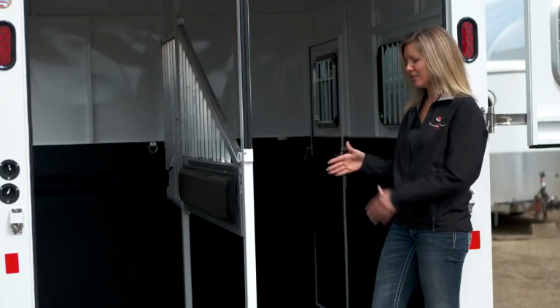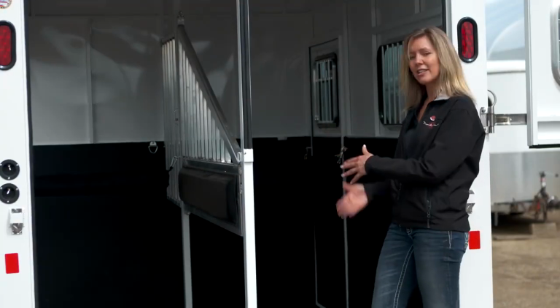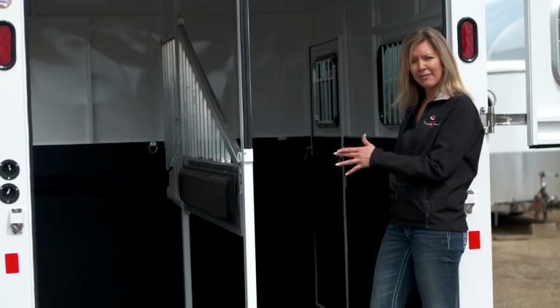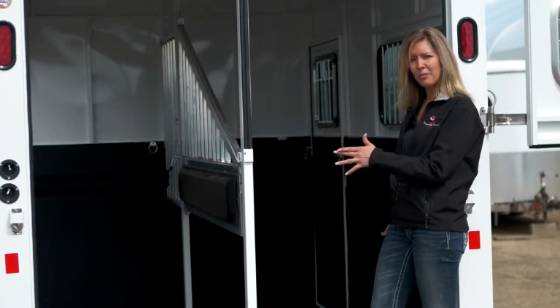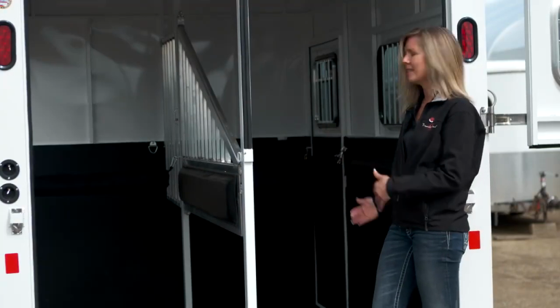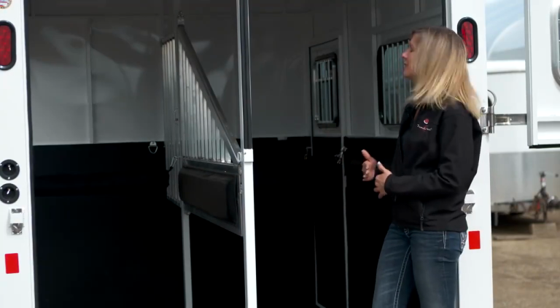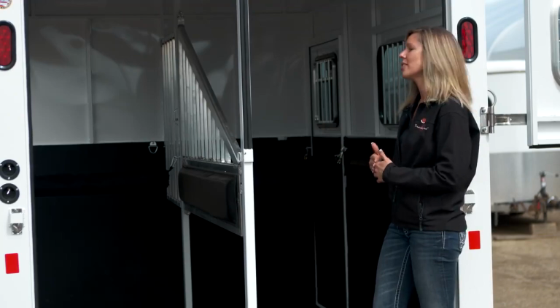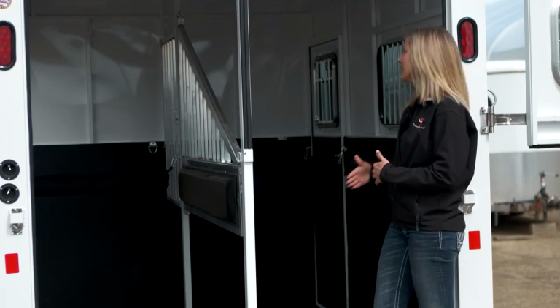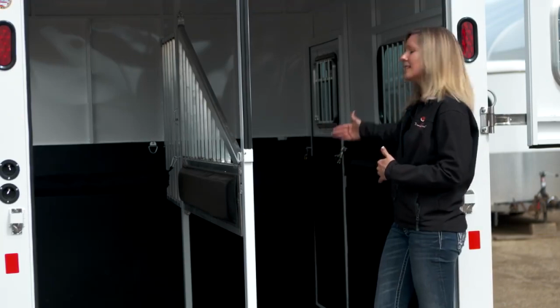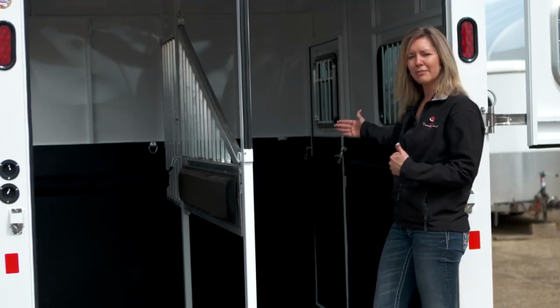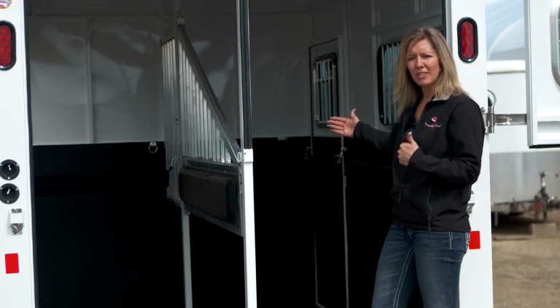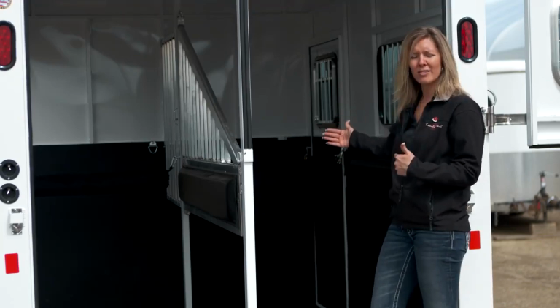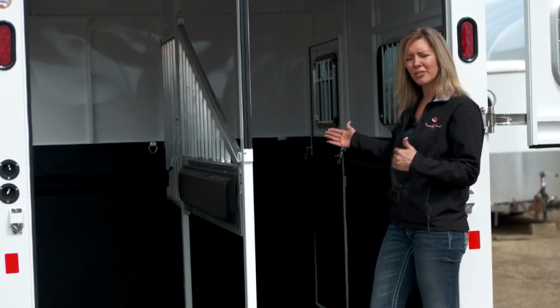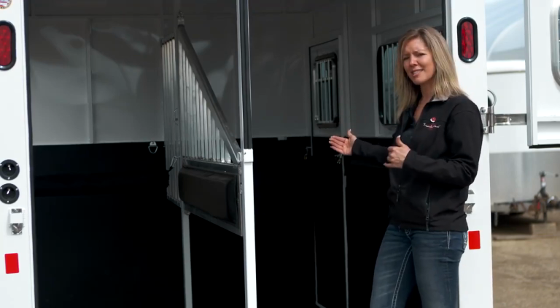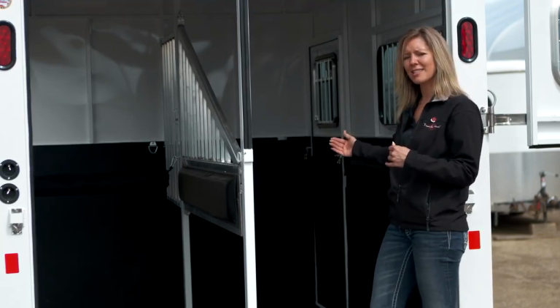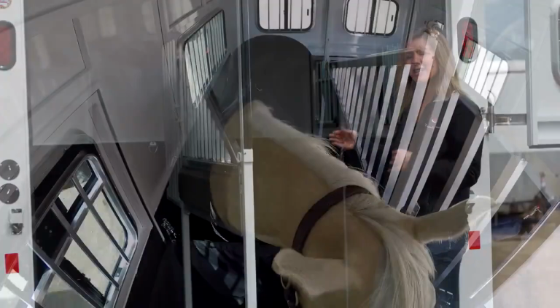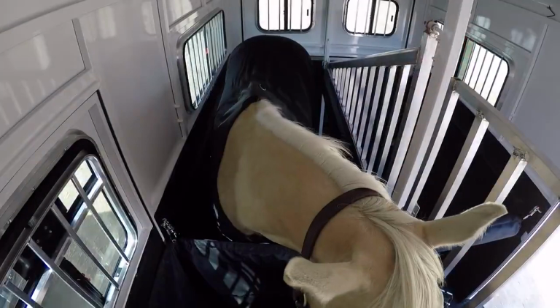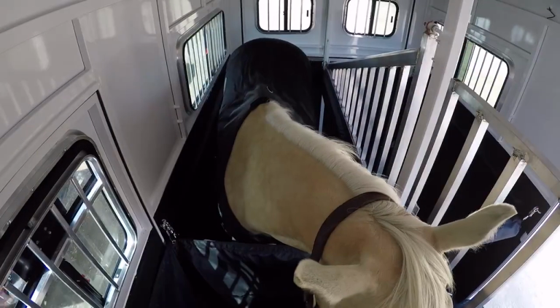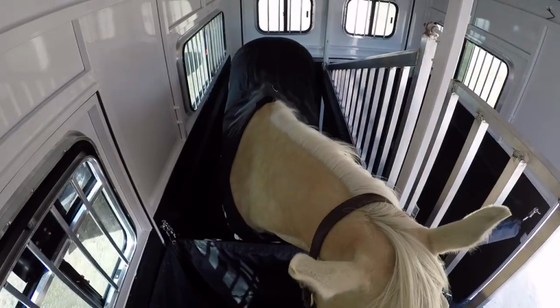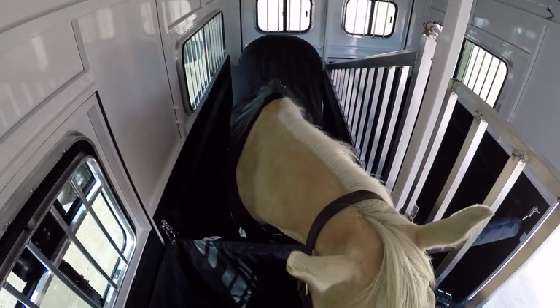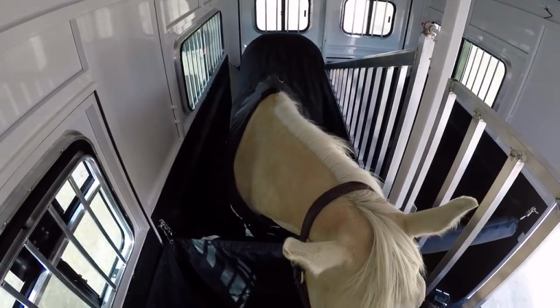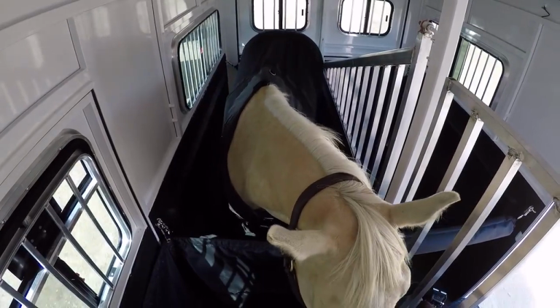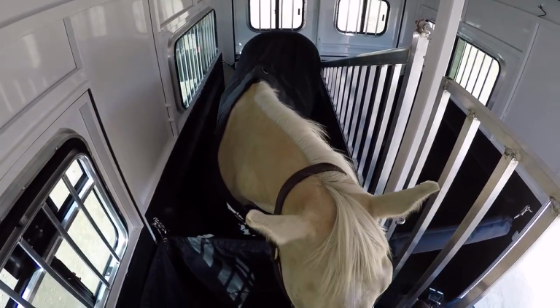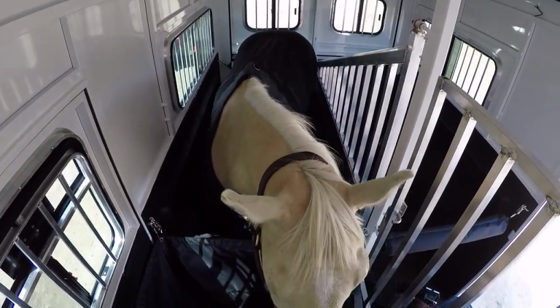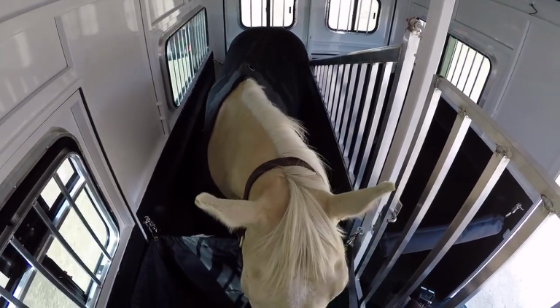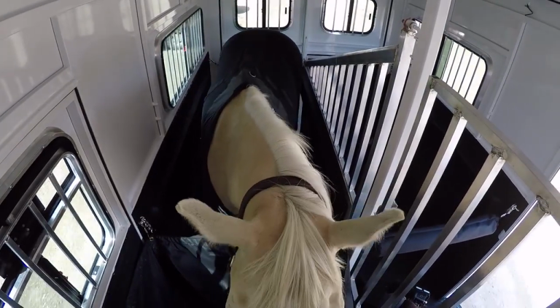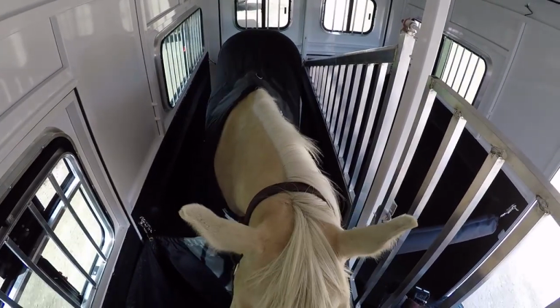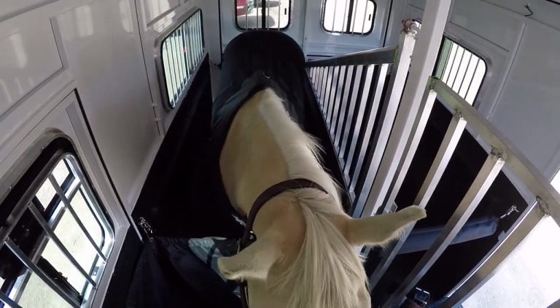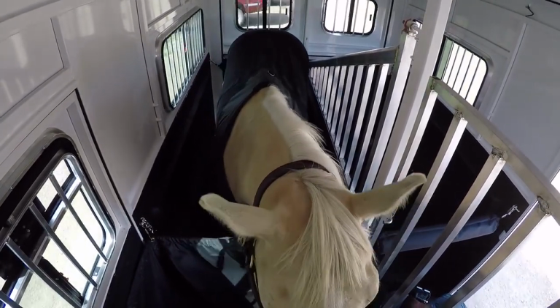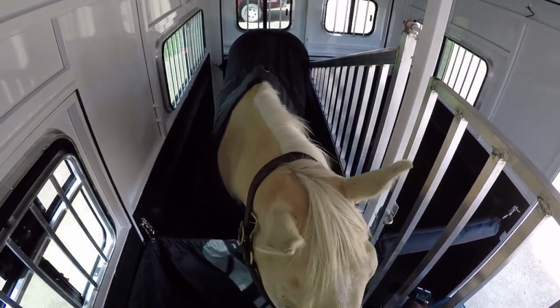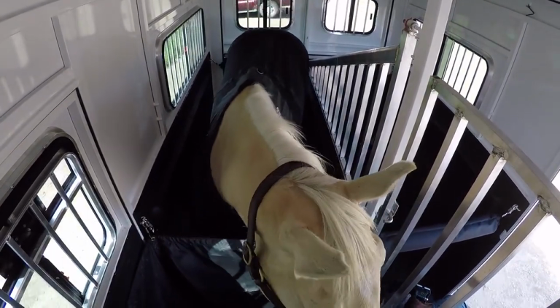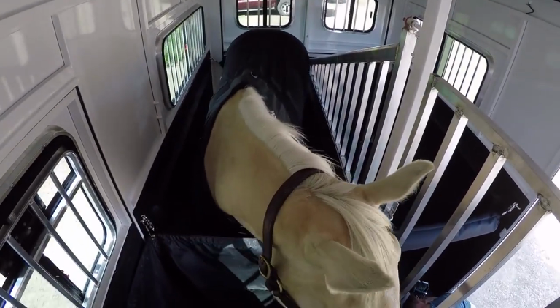This trailer is 7 feet wide and each stall is 11 feet long. So you're going to see that Tucker has lots of room in this trailer to stand and brace himself as the trailer does stop and start motions.